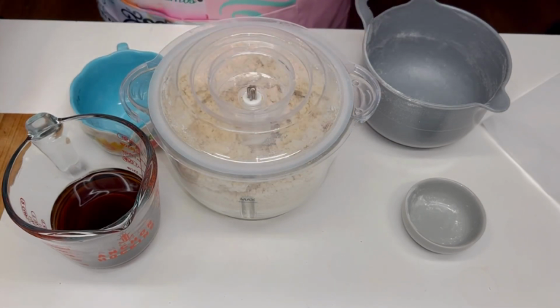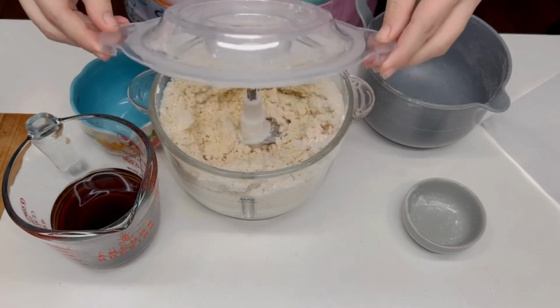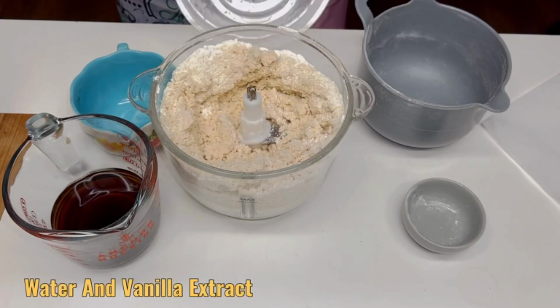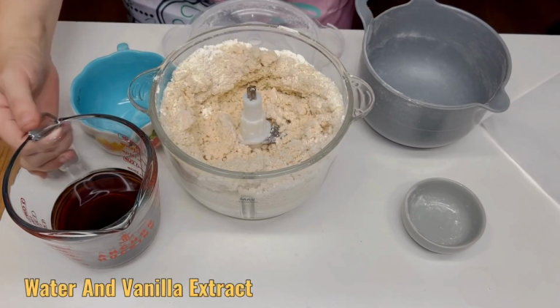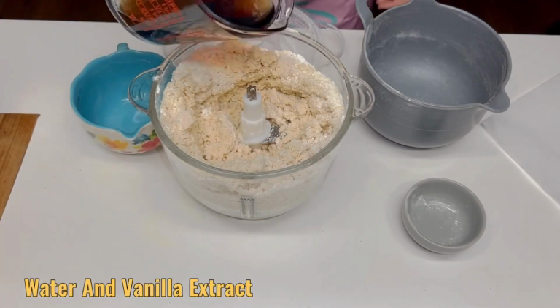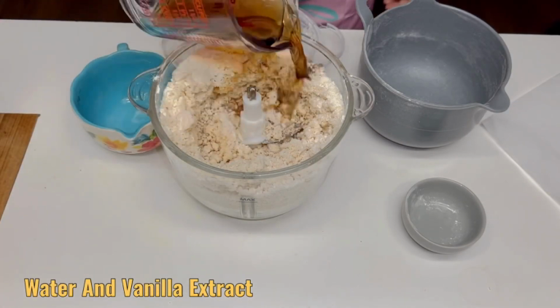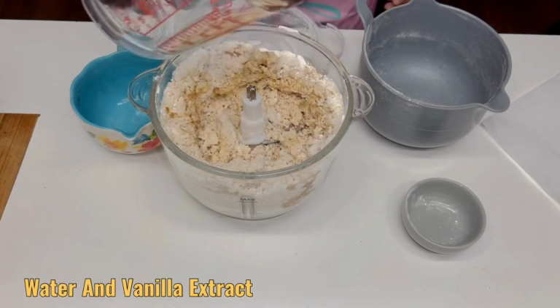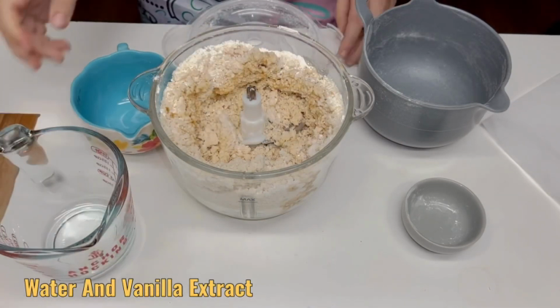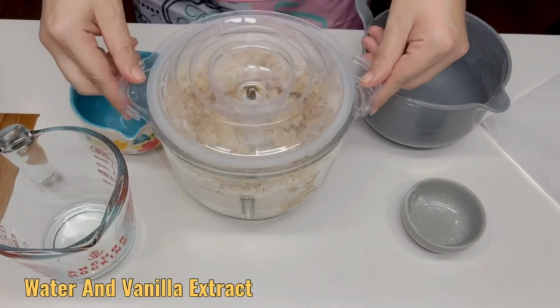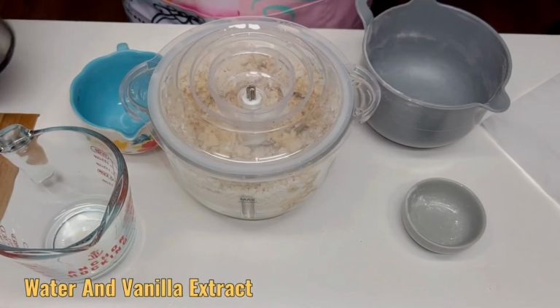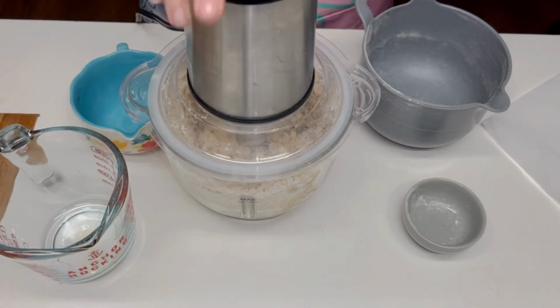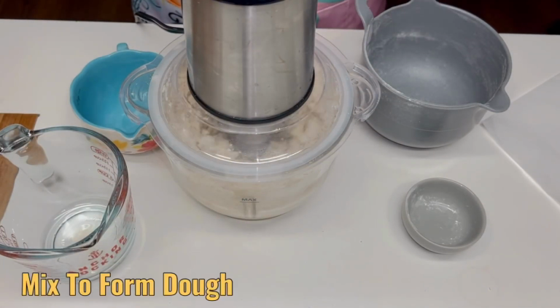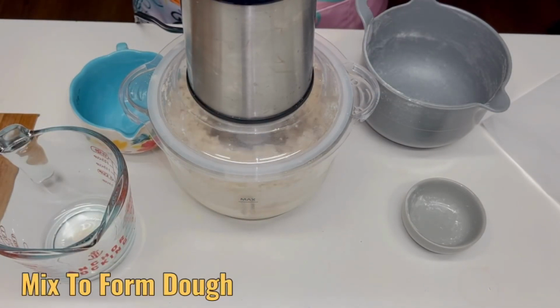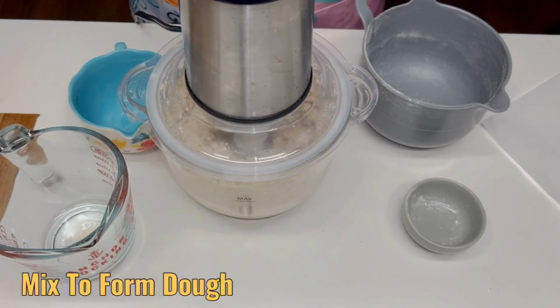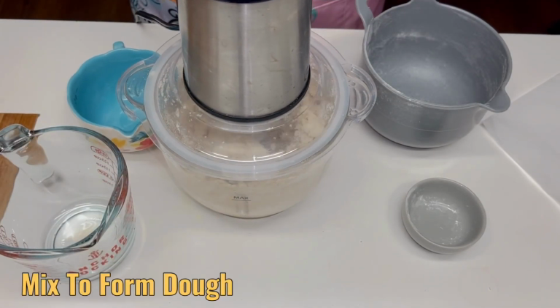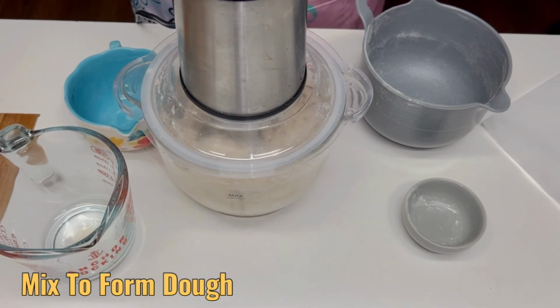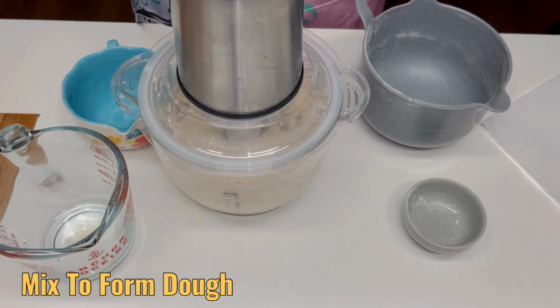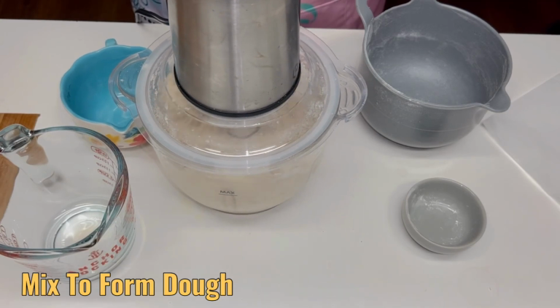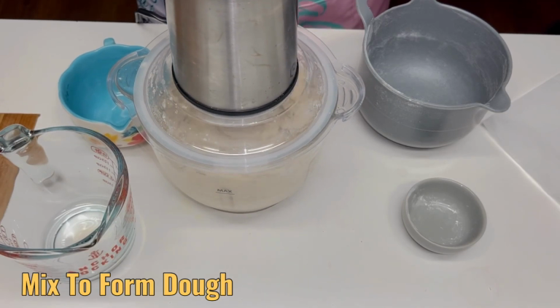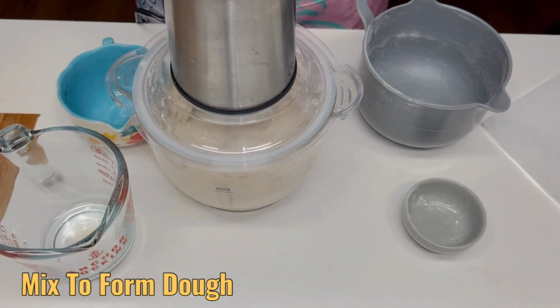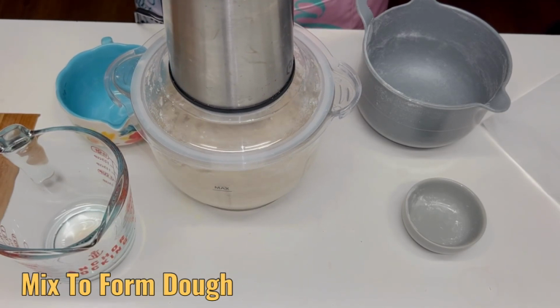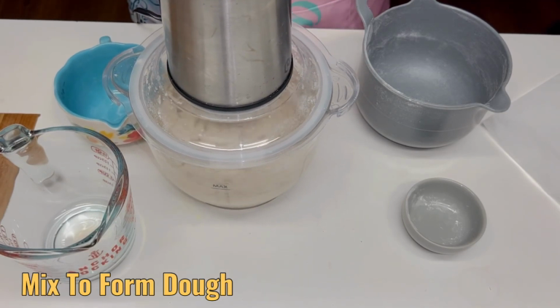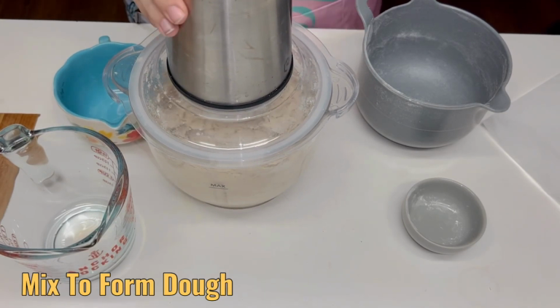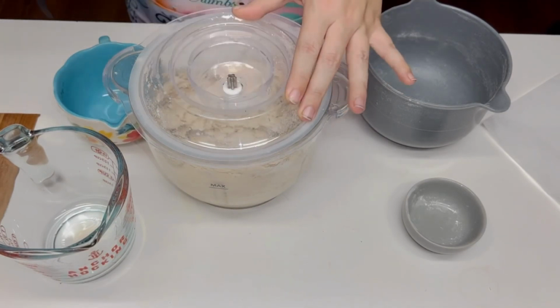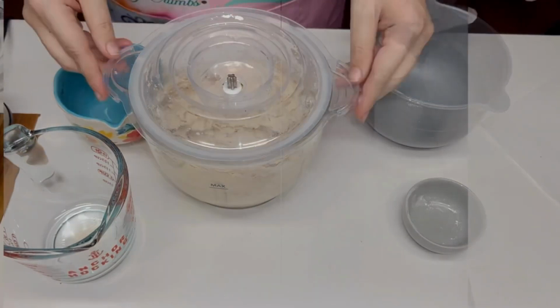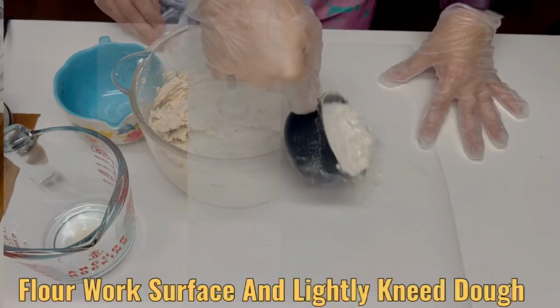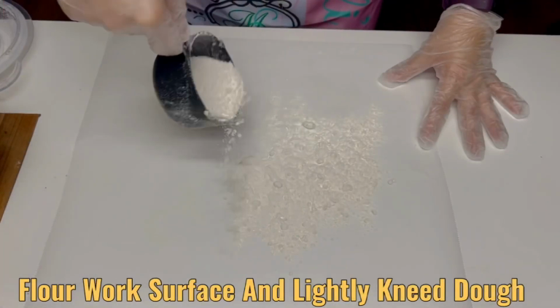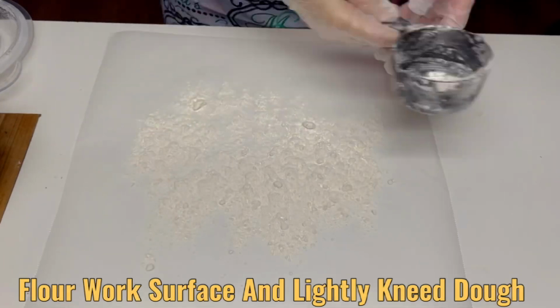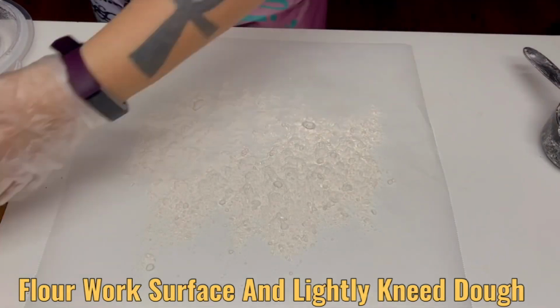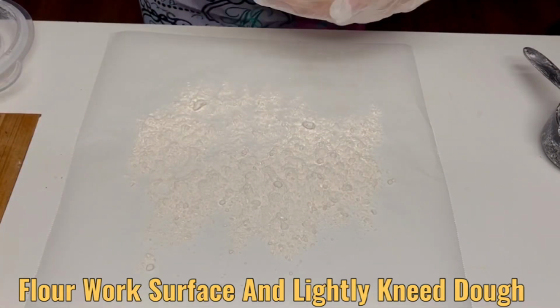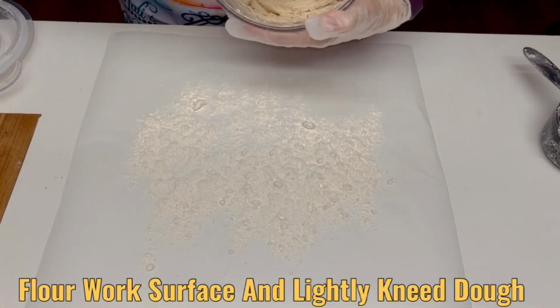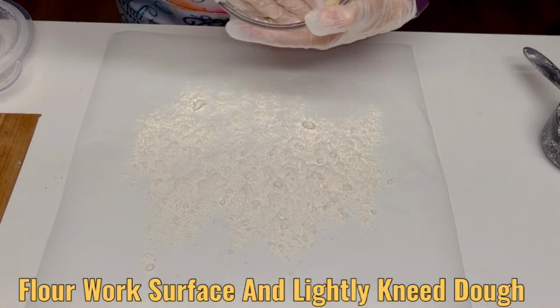Once you have achieved a wet sand consistency, add your water and vanilla extract and continue mixing to form a dough. Flour your work surface and lightly knead the dough.